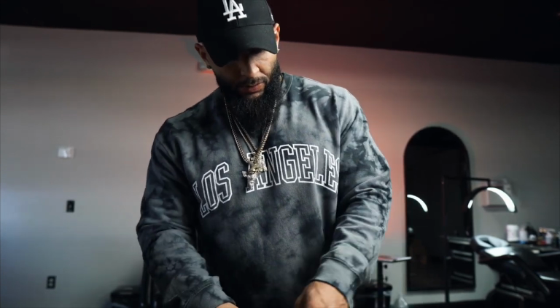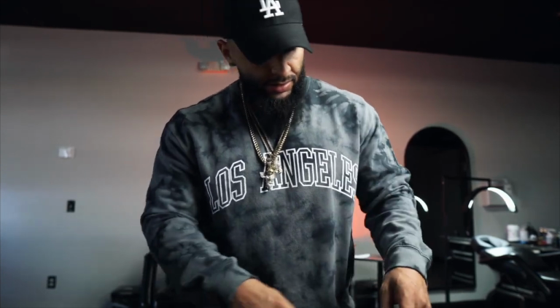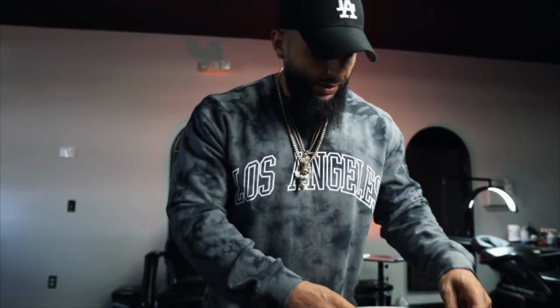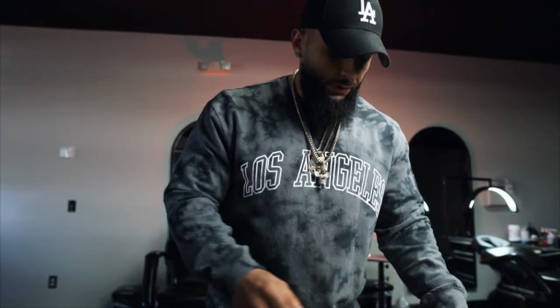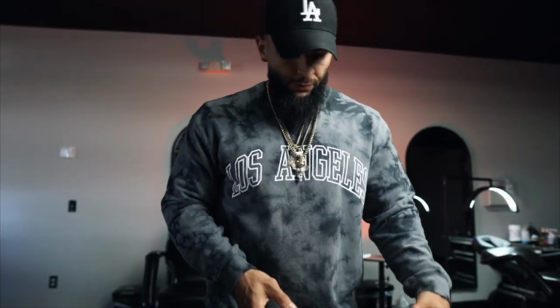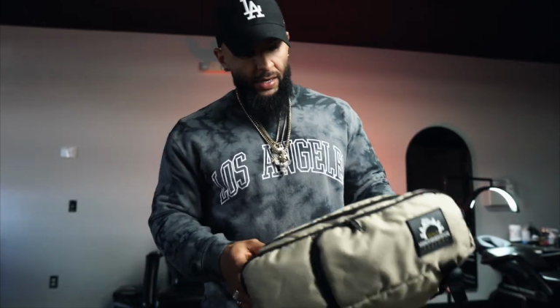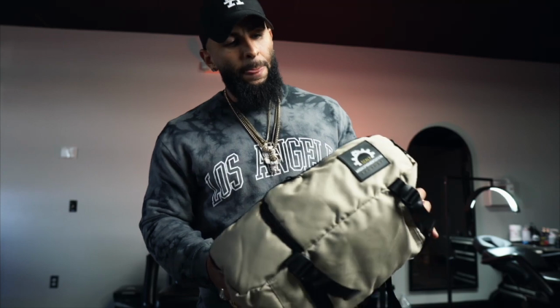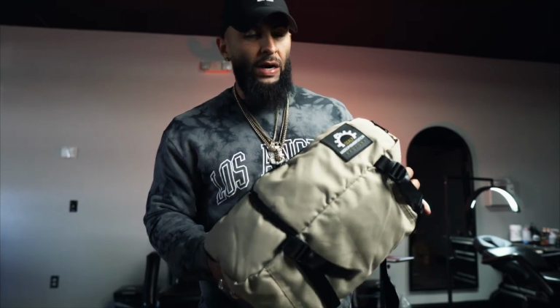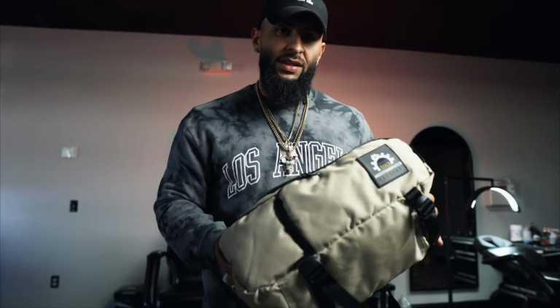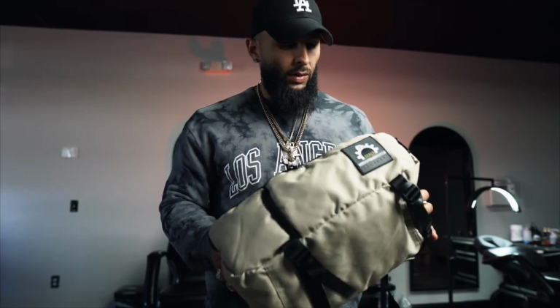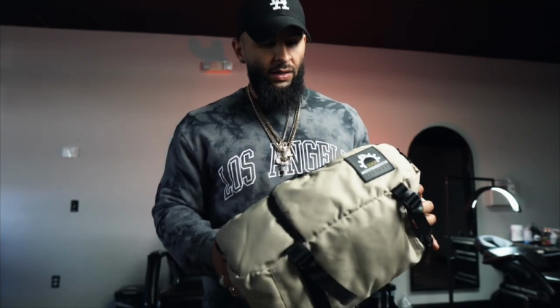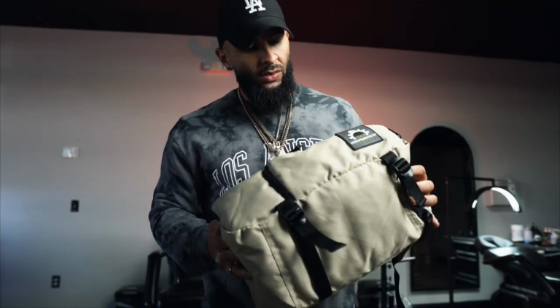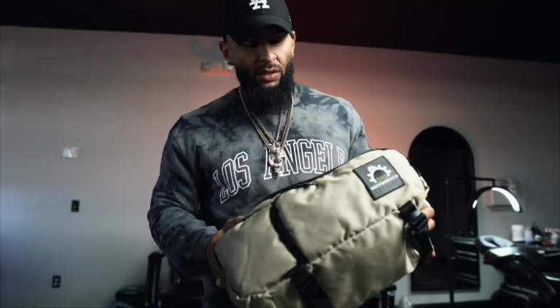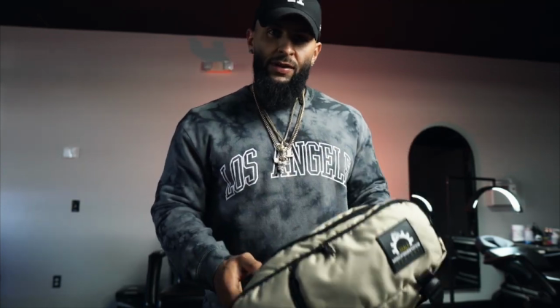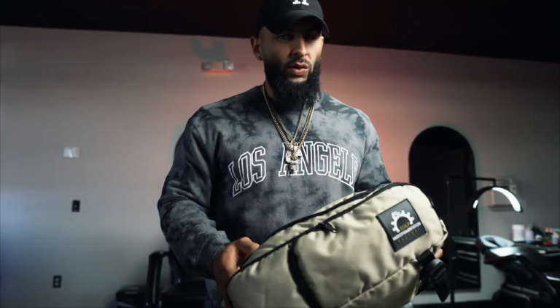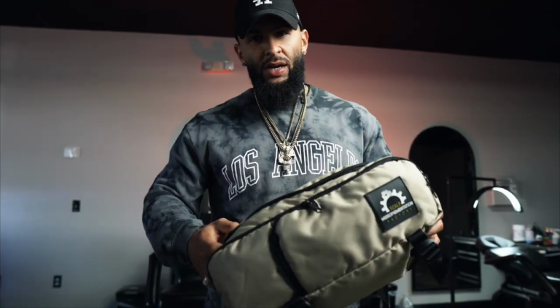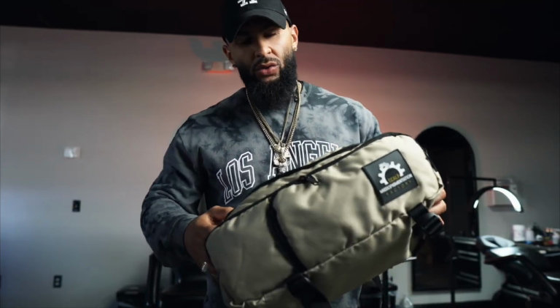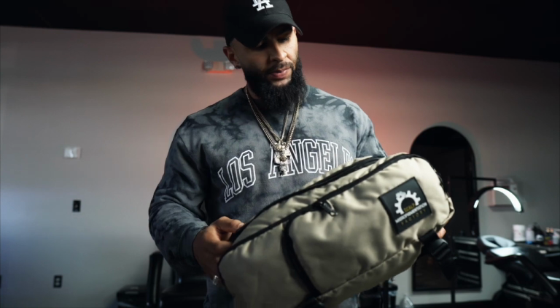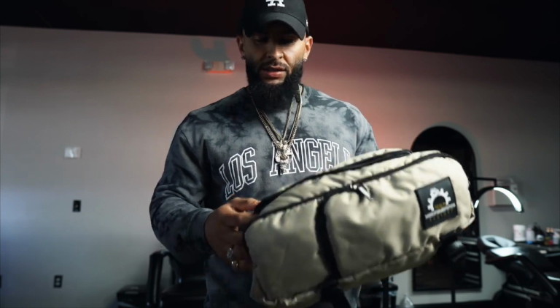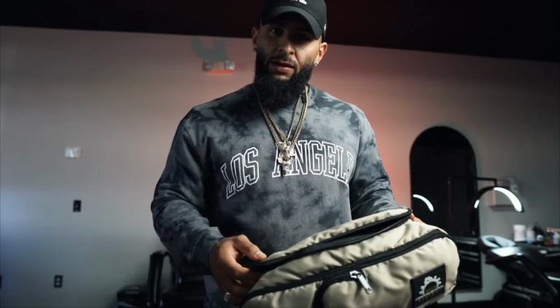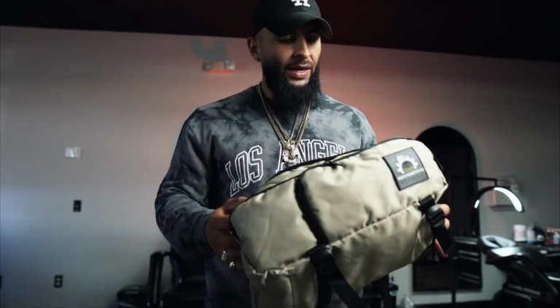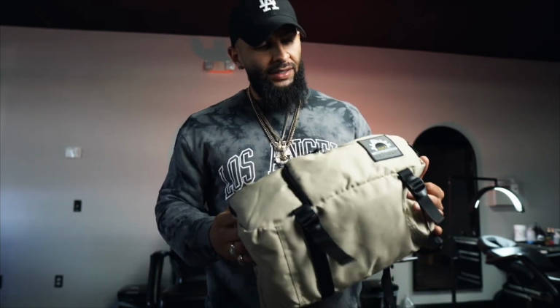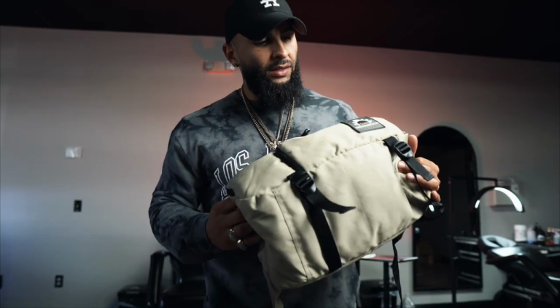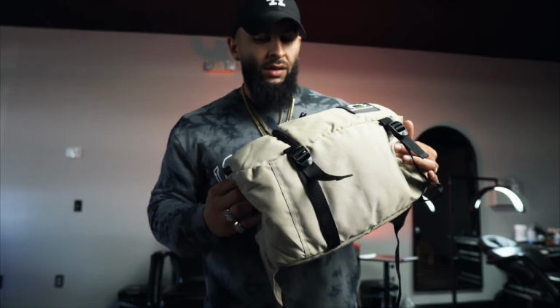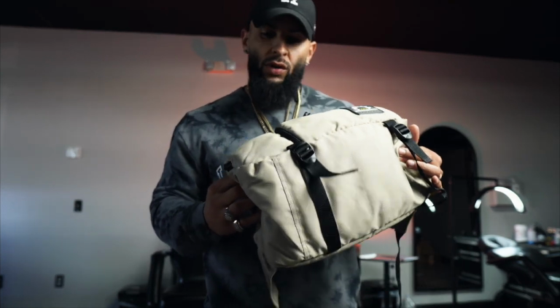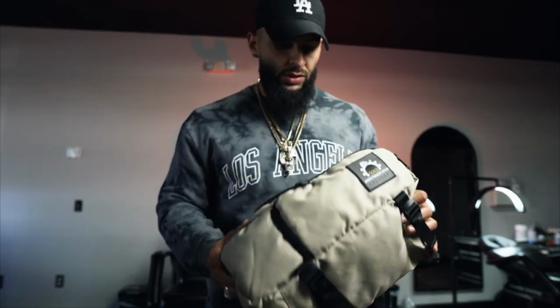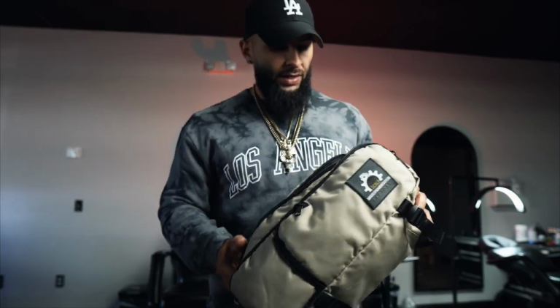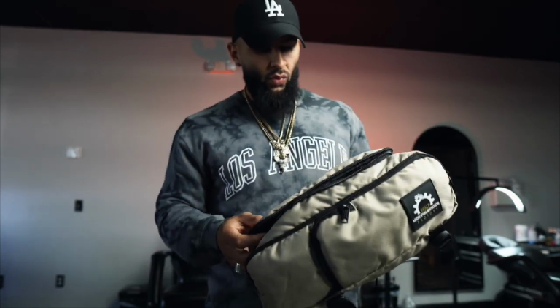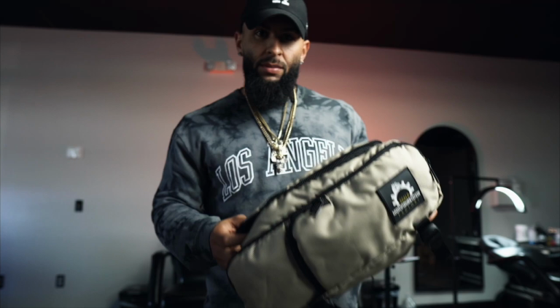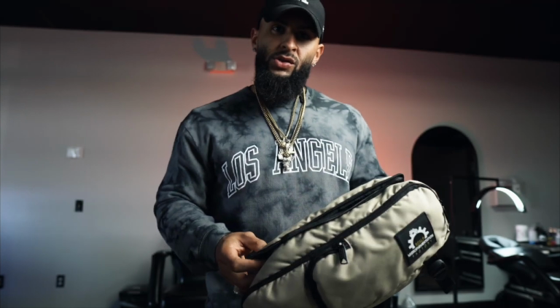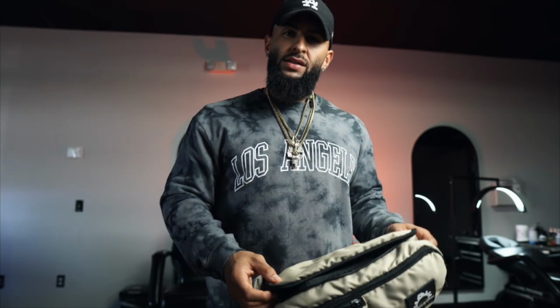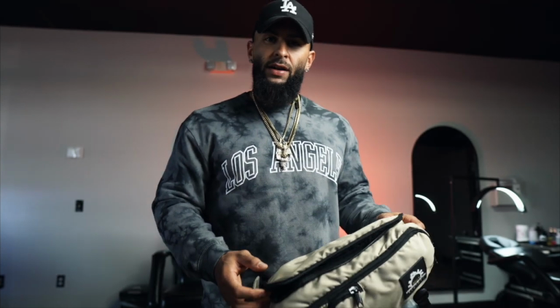This is the S&P Factory official bag. We're dropping this again on my website, so be on the lookout for that. I just want to give you guys a quick sneak peek behind the scenes of what I'm doing and what is coming to the S&P Factory.